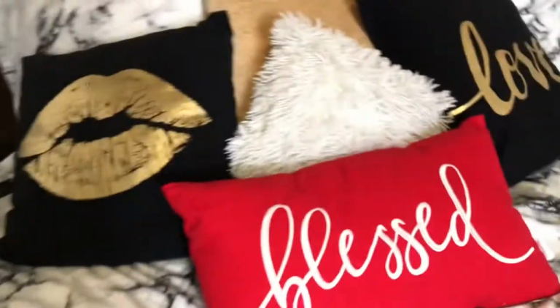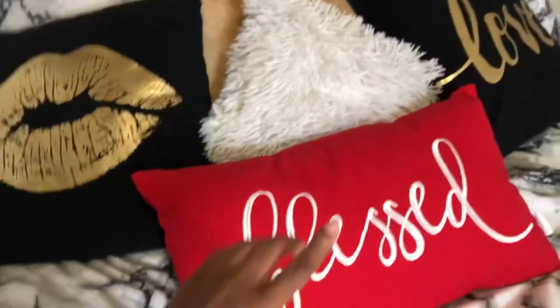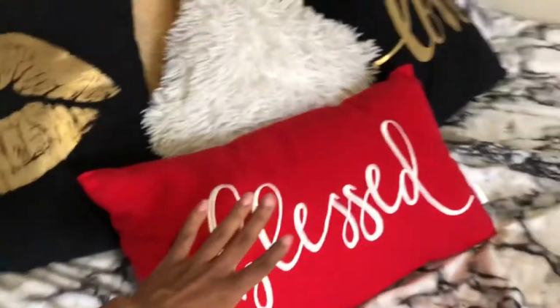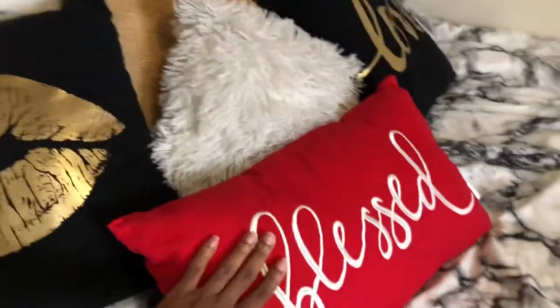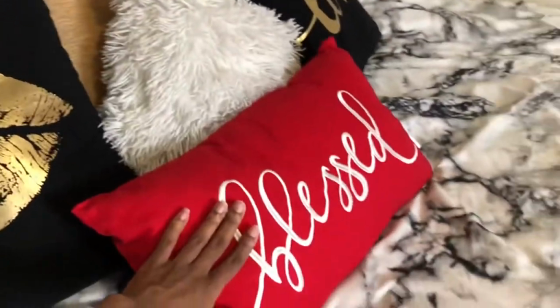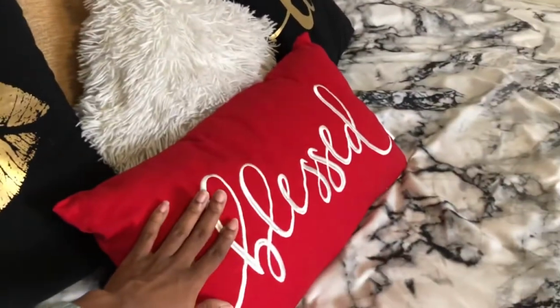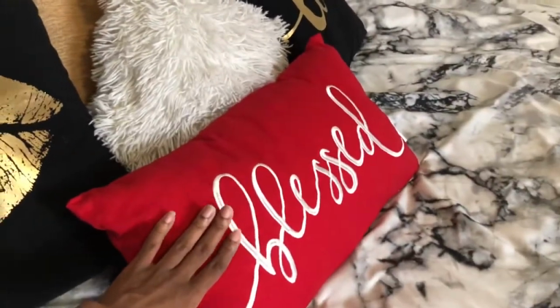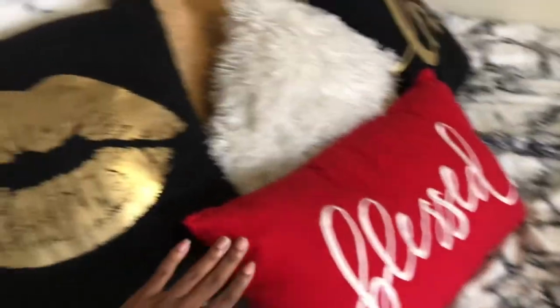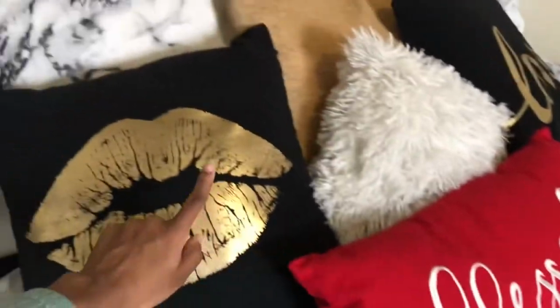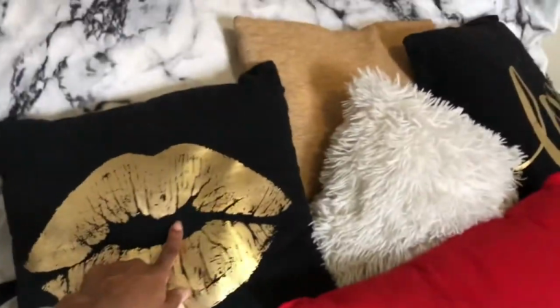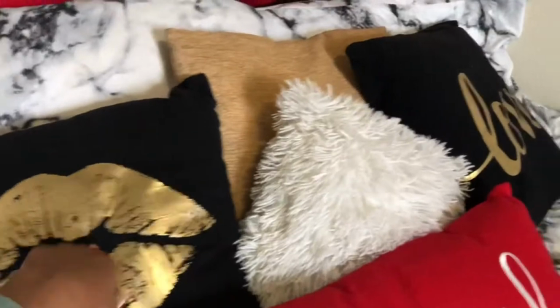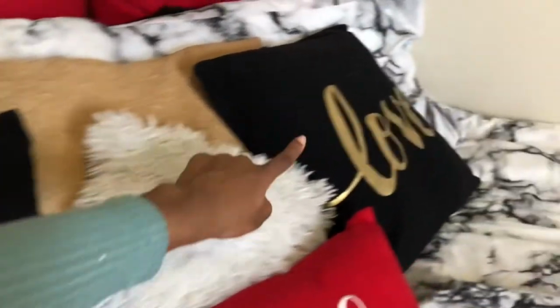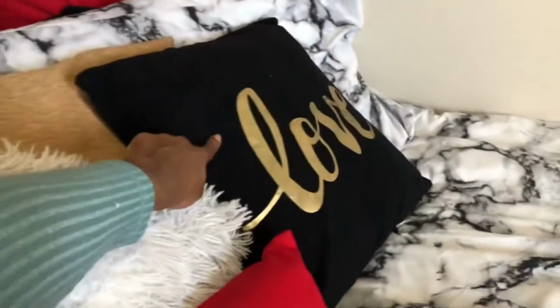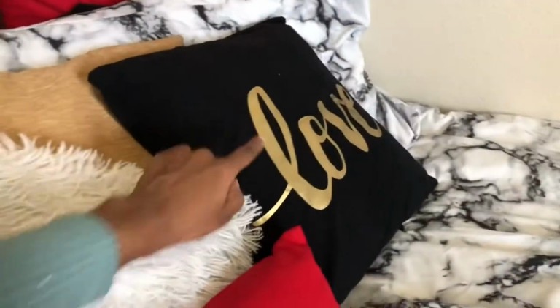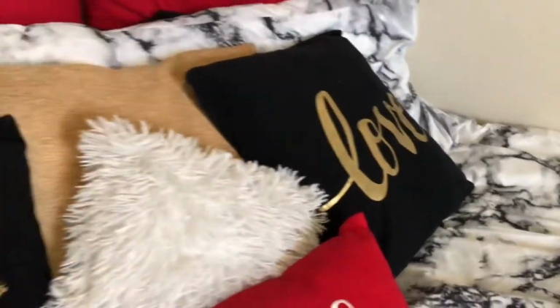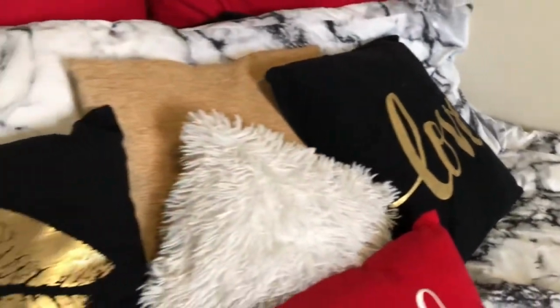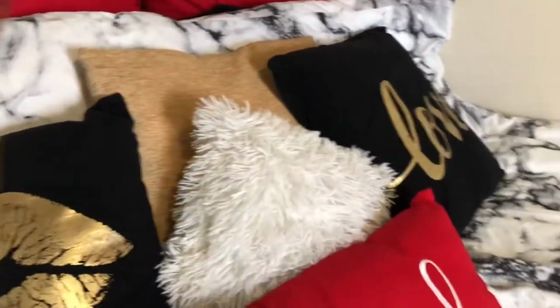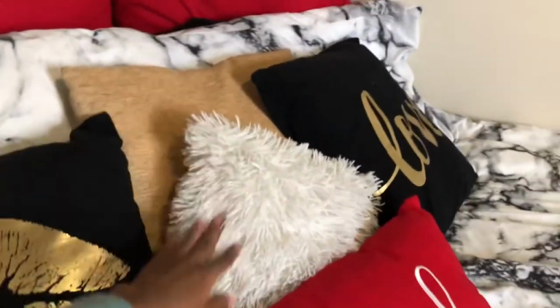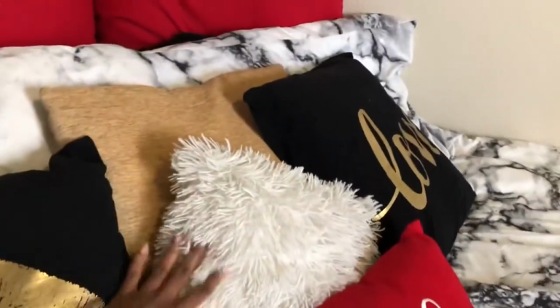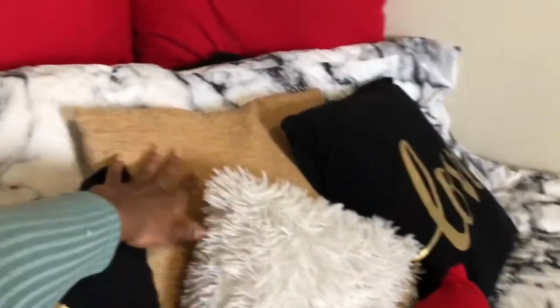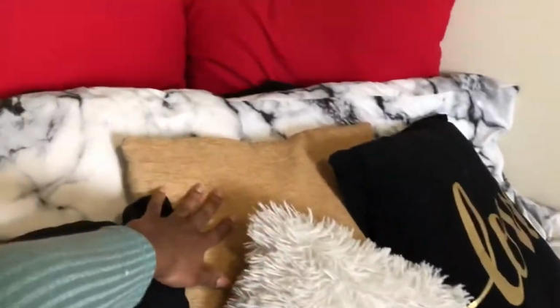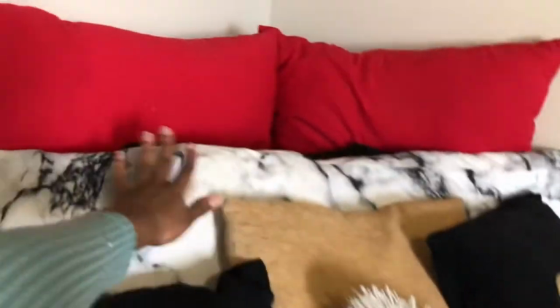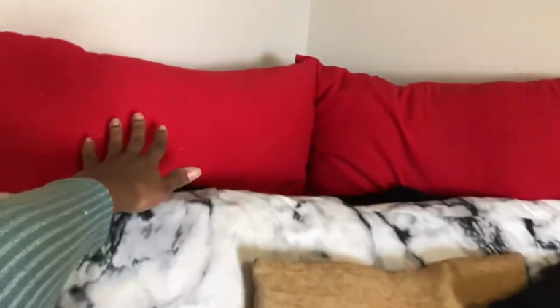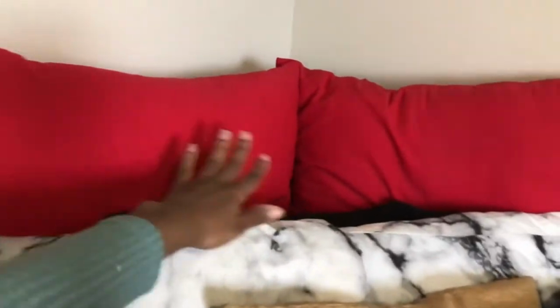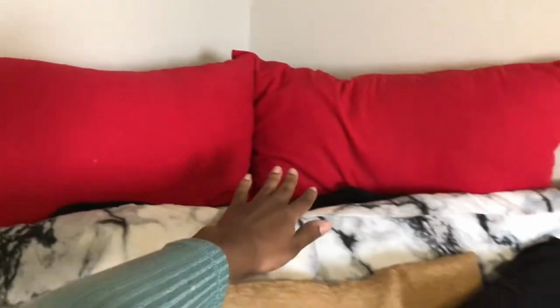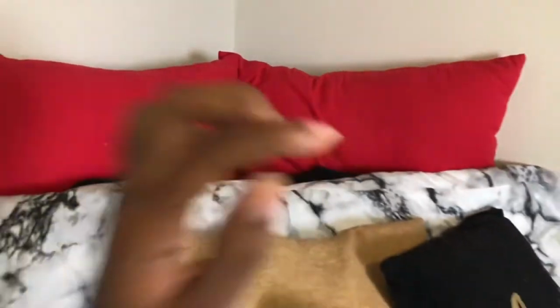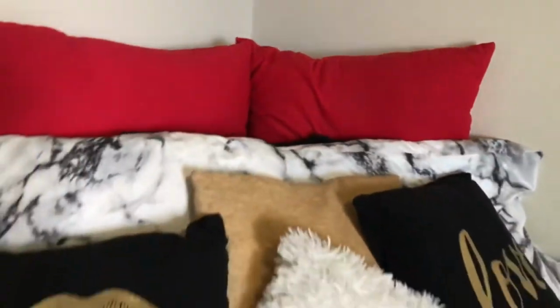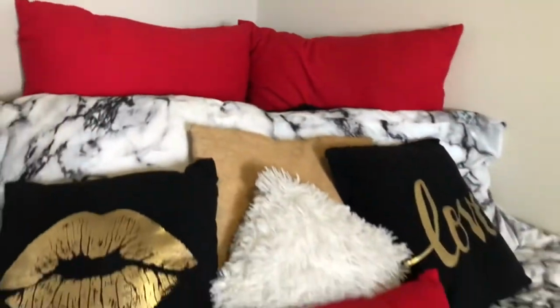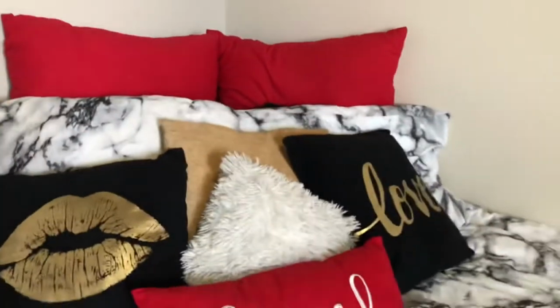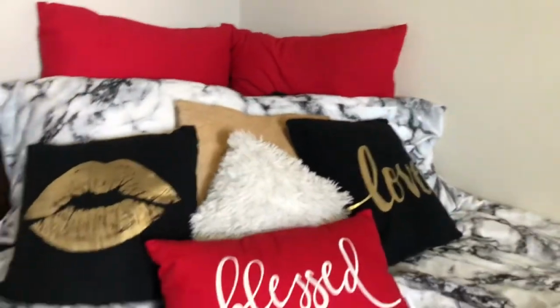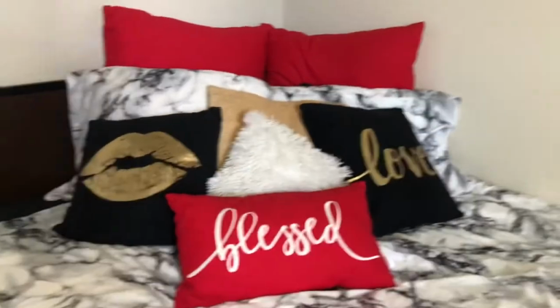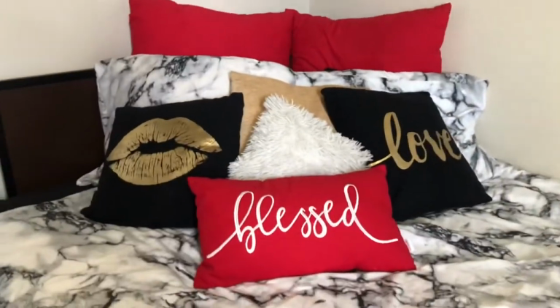Amazon — this pillowcase came from Amazon also. This white pillow, this pillow, and the two red ones in the back came from the store called At Home.